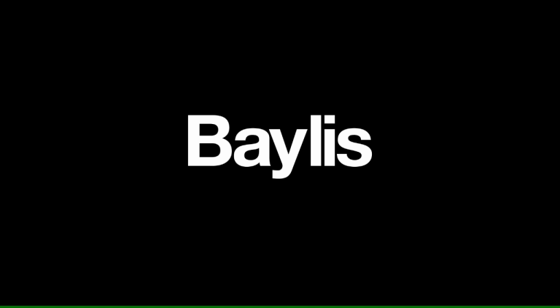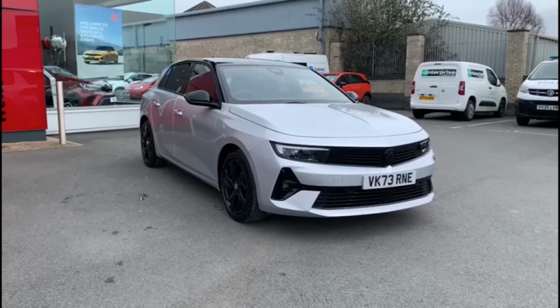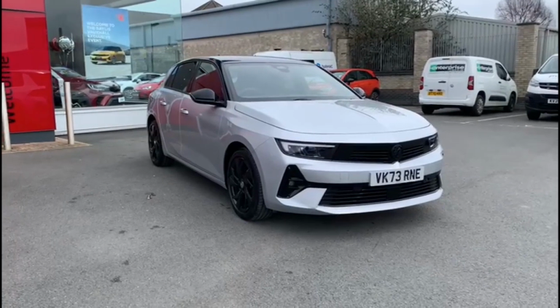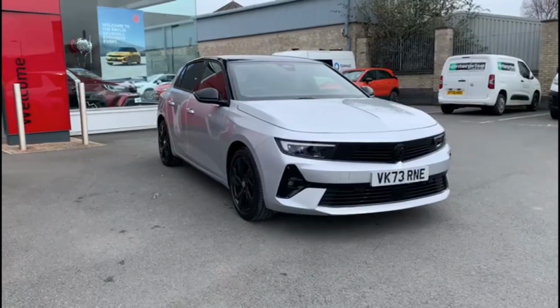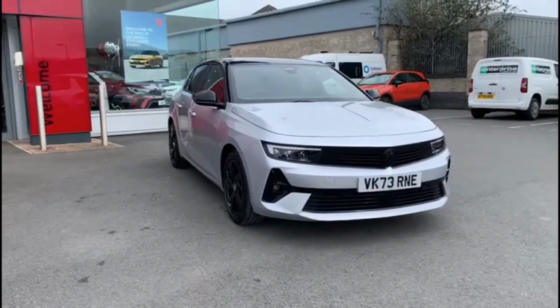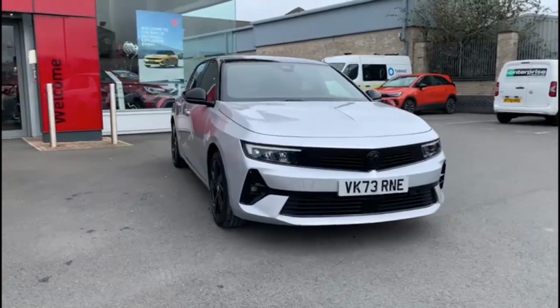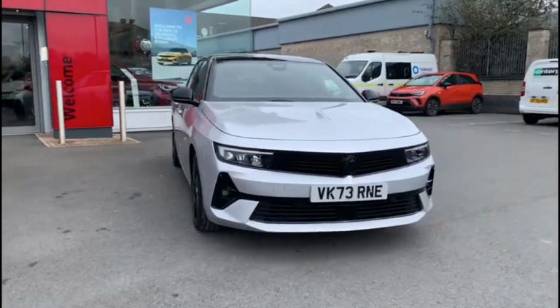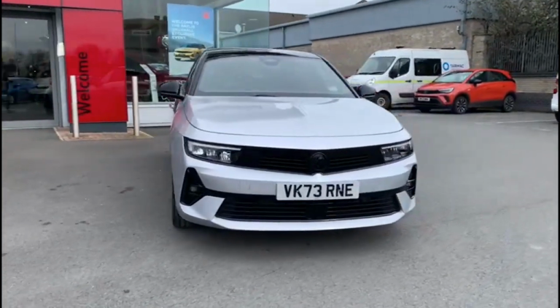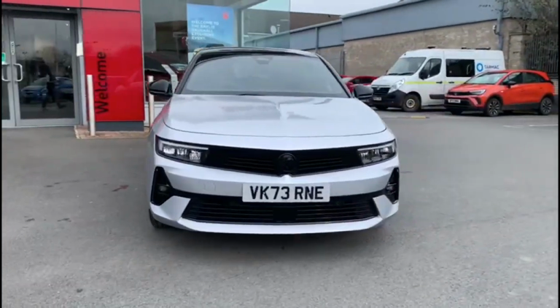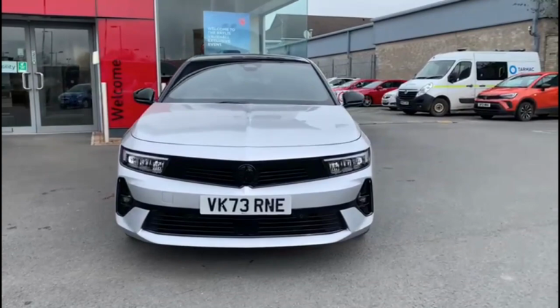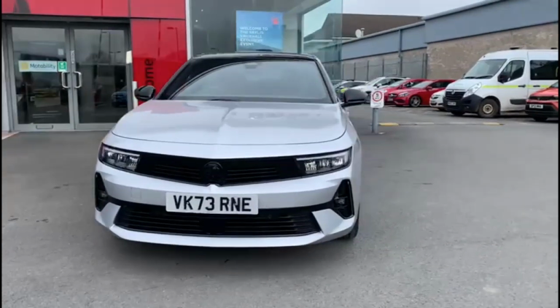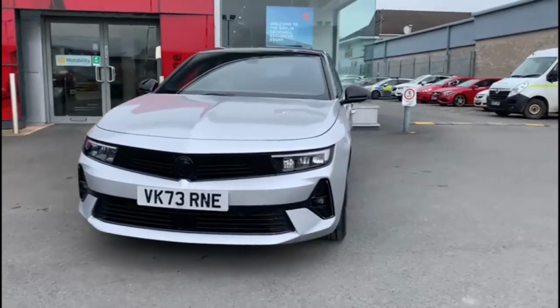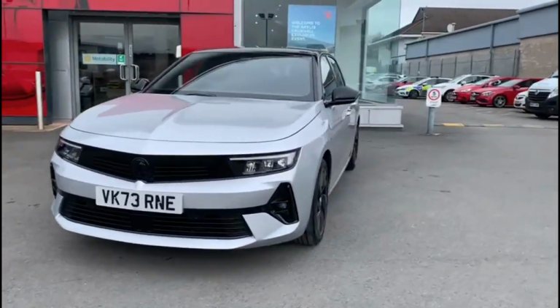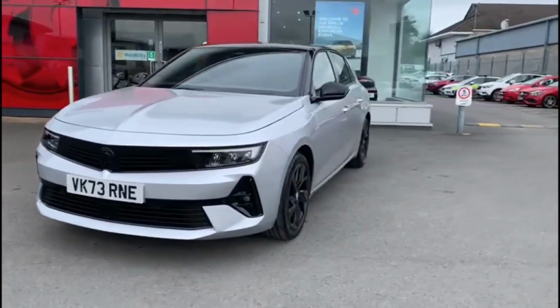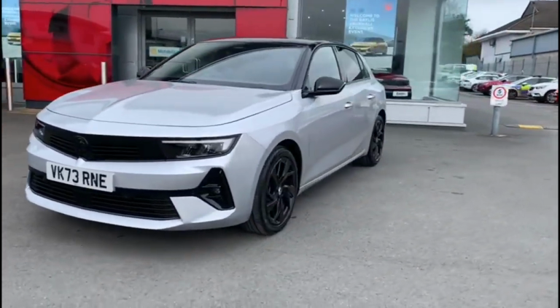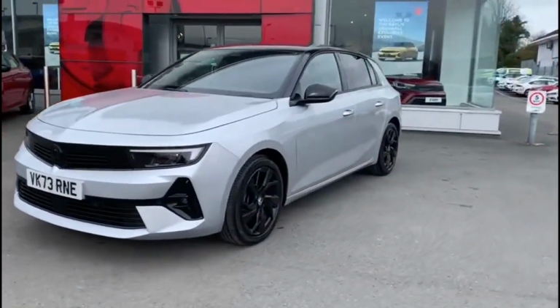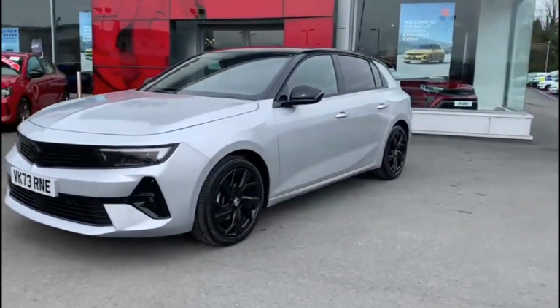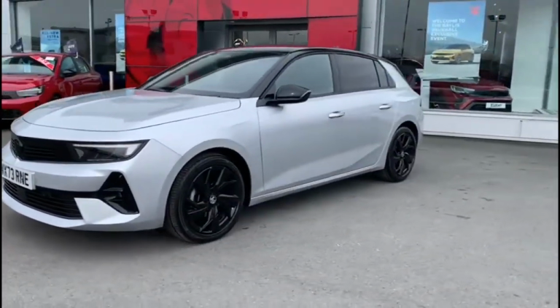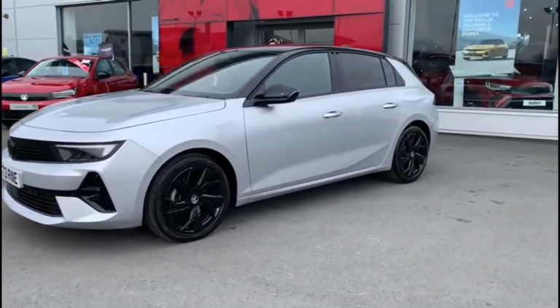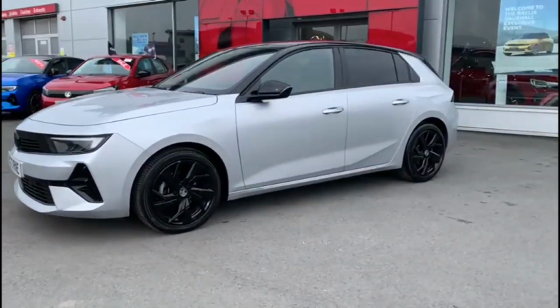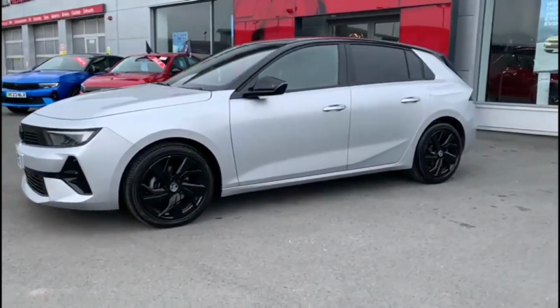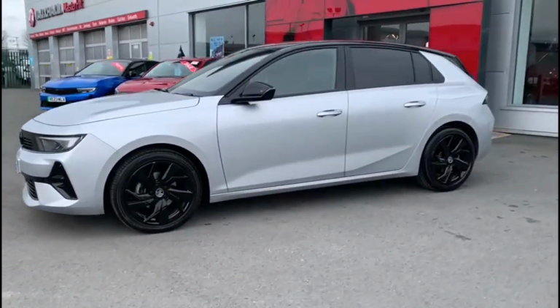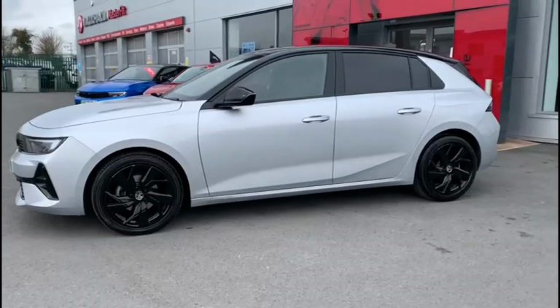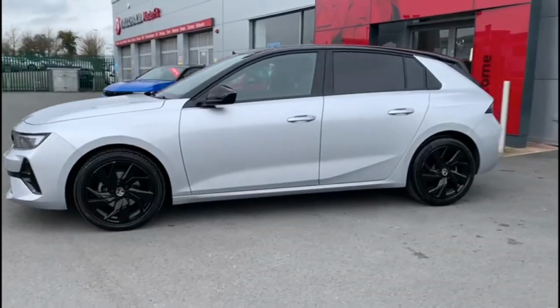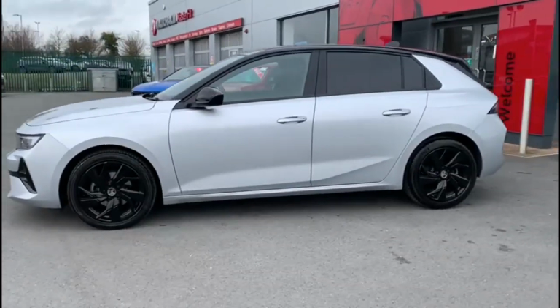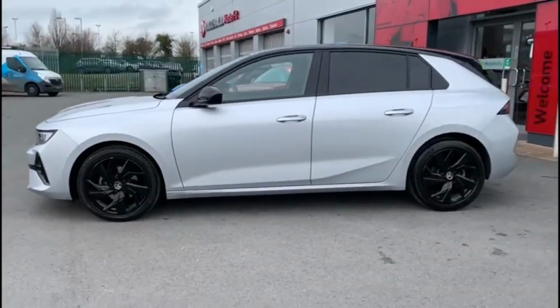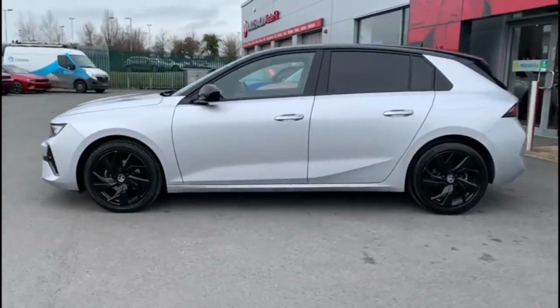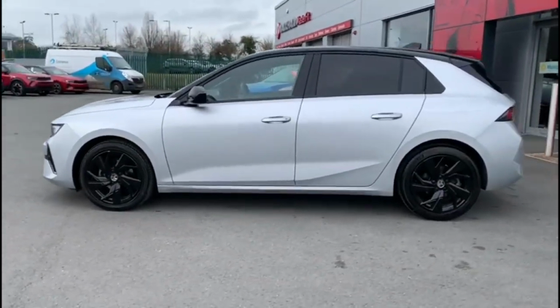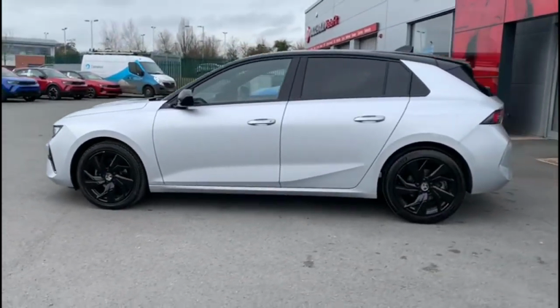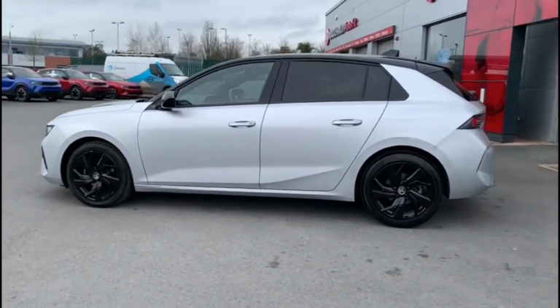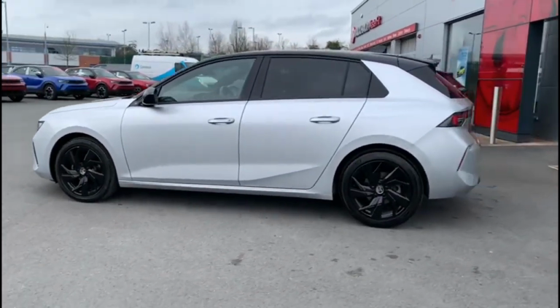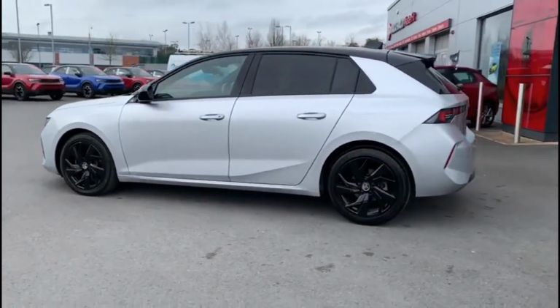Hello and welcome to Bayless Vauxhall. Here we're viewing a Vauxhall Astra 1.2 Turbo GS Automatic. This vehicle has covered 7,918 miles and is finished in crystal silver. It also comes with a balance remaining of the three-year manufacturer's warranty.